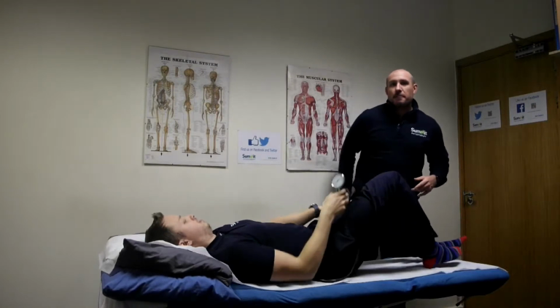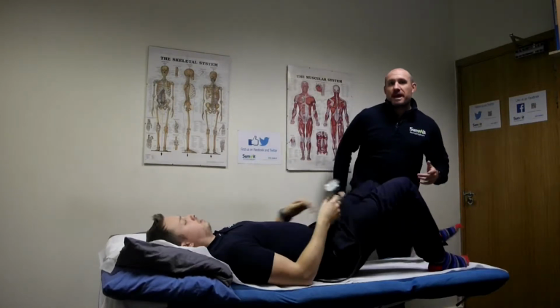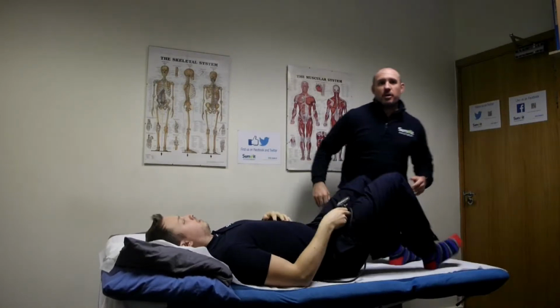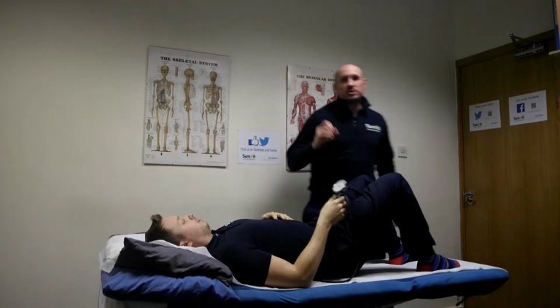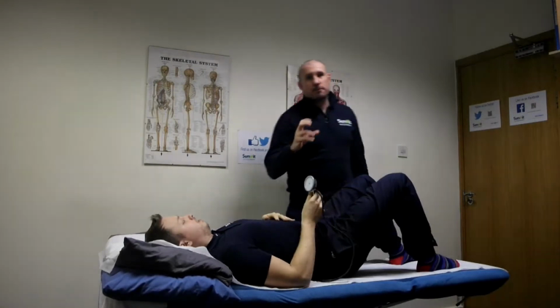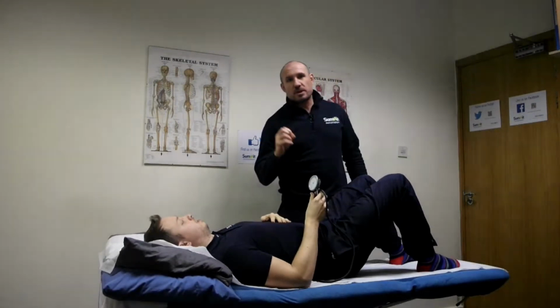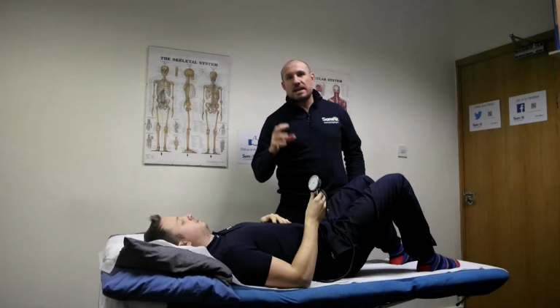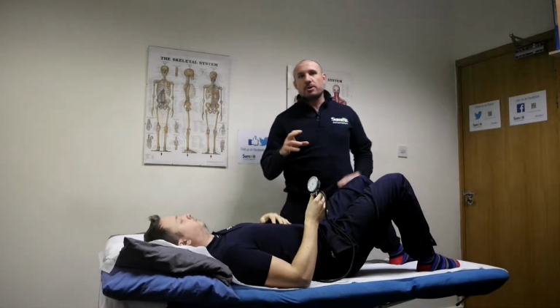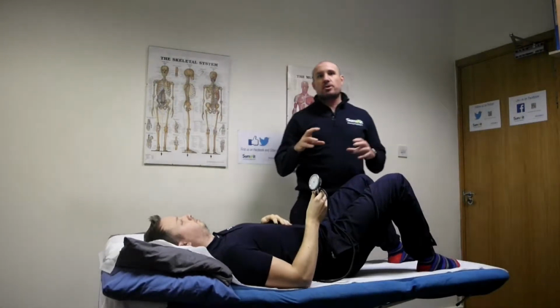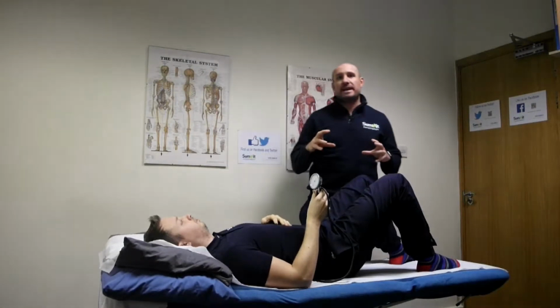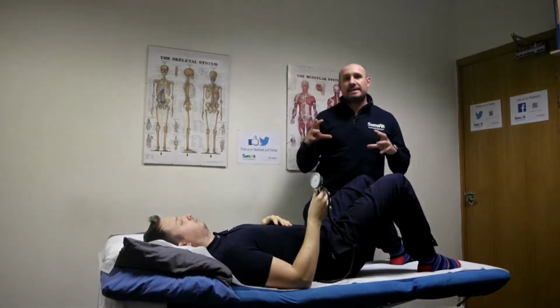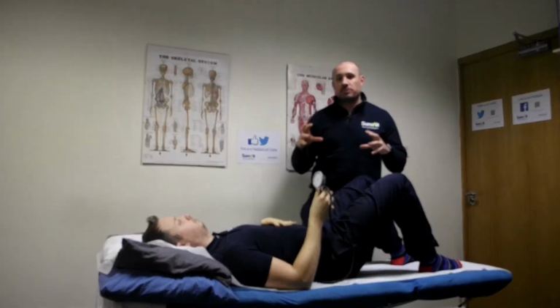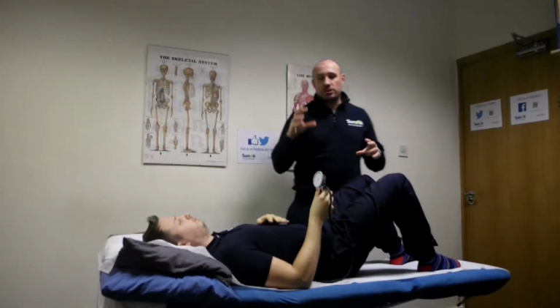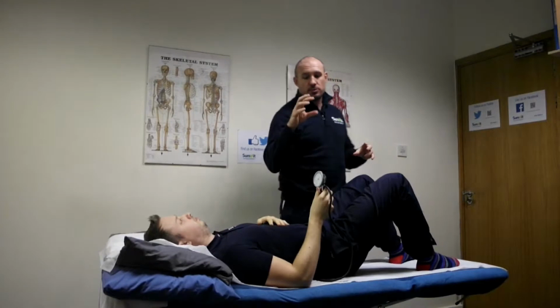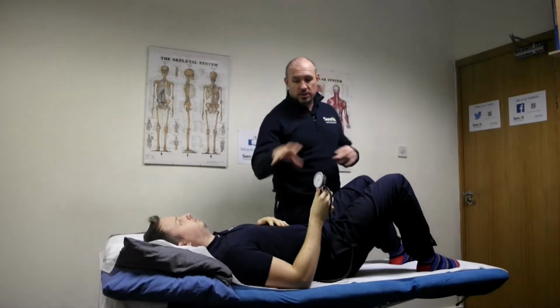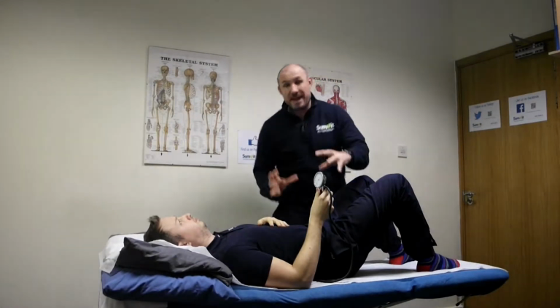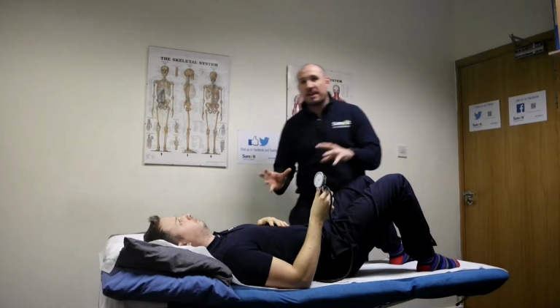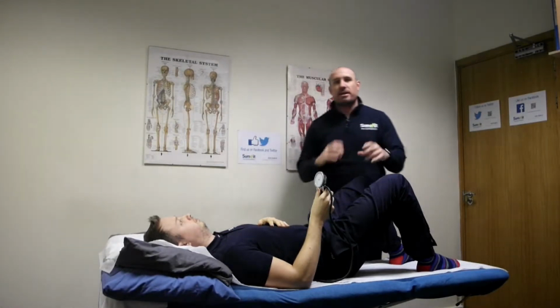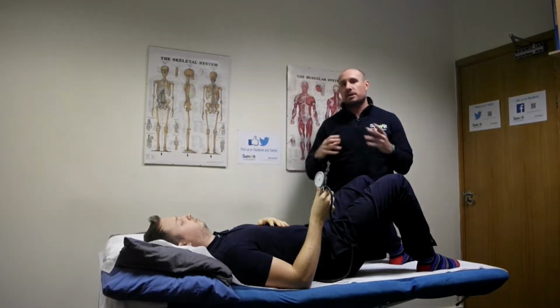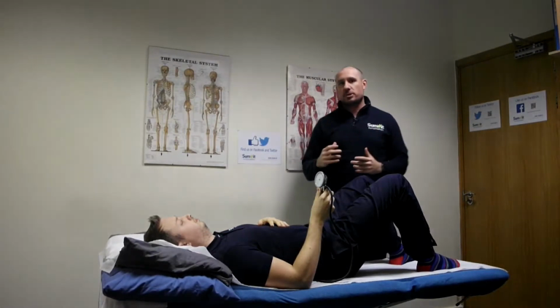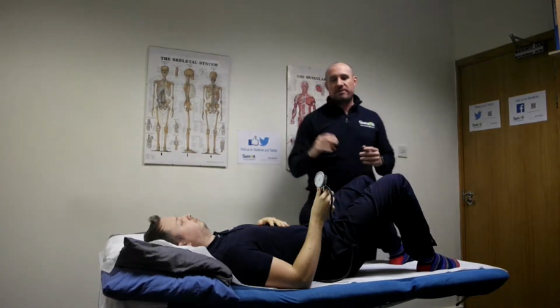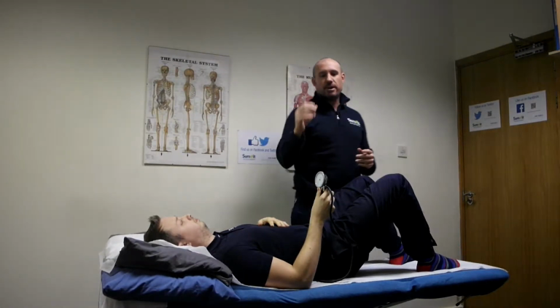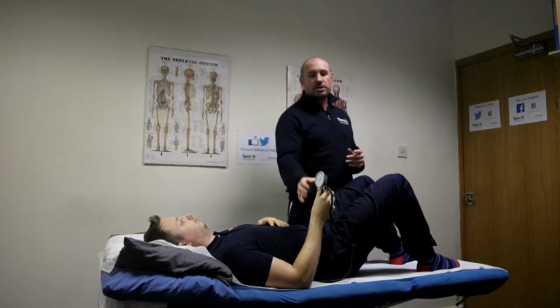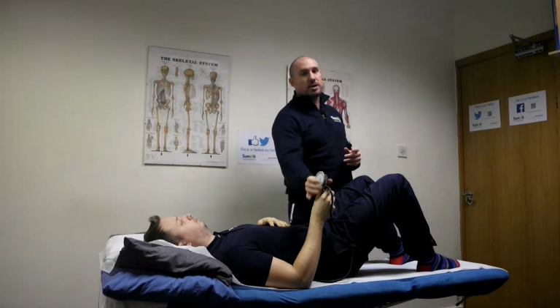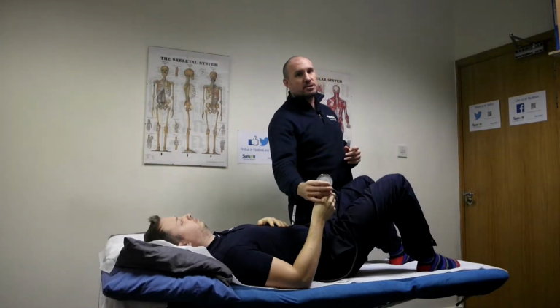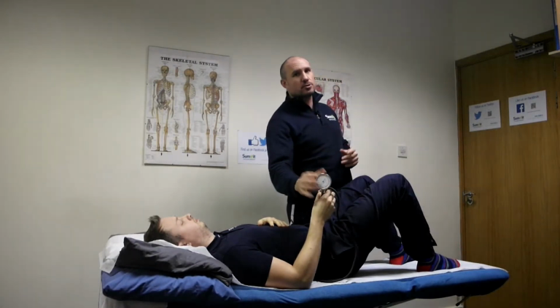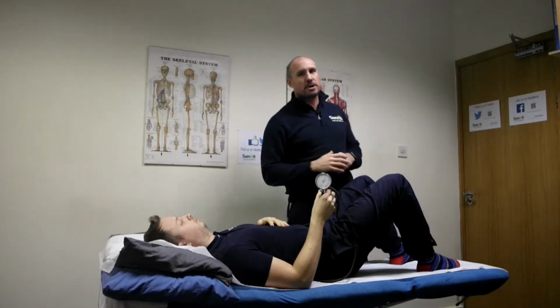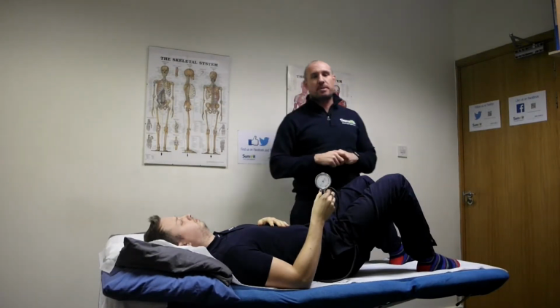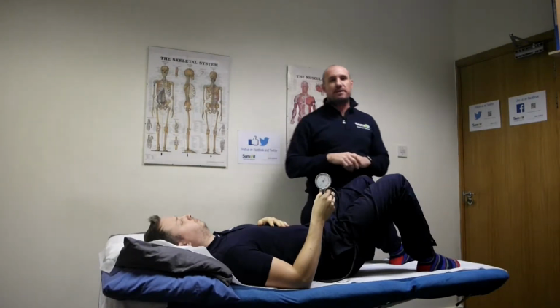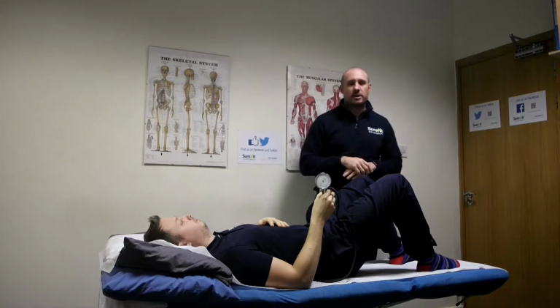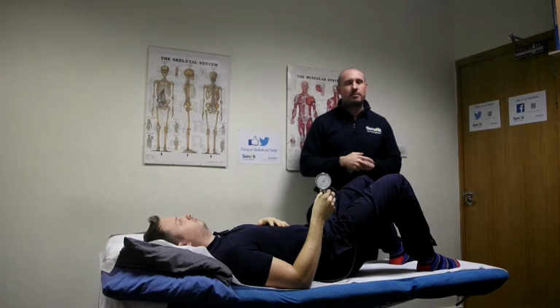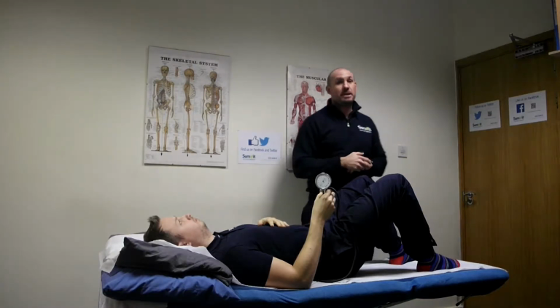Hi everyone. Today we're going to look at the pelvic area and the control of the pelvic area, and we're going to use one of these tools called a pressure biofeedback unit, or a PBU.